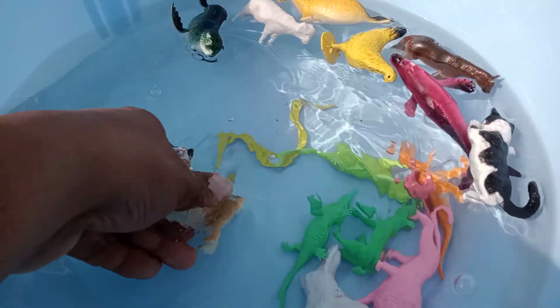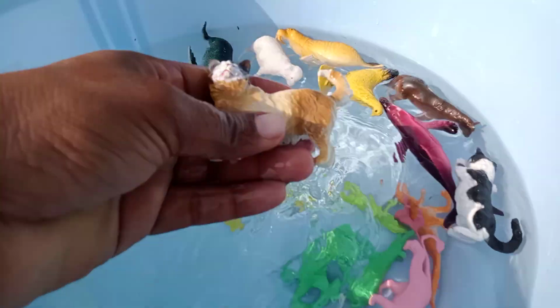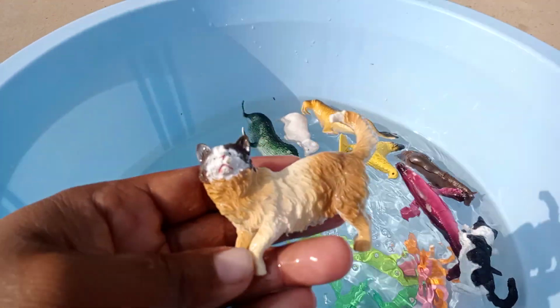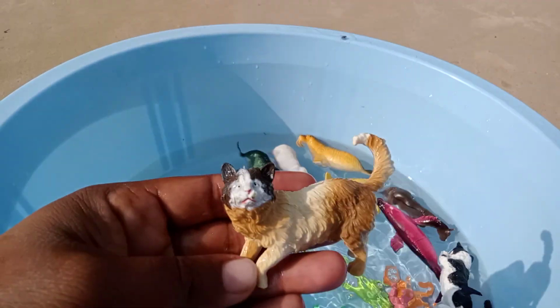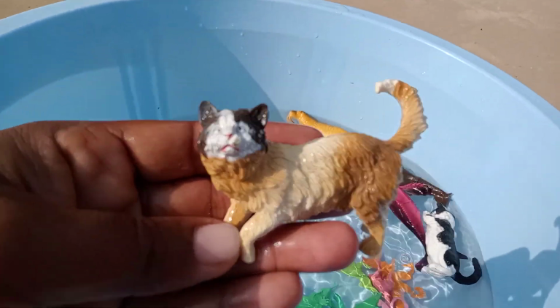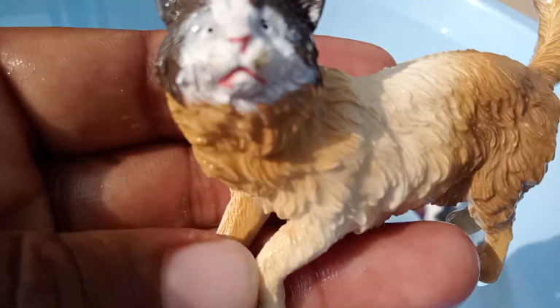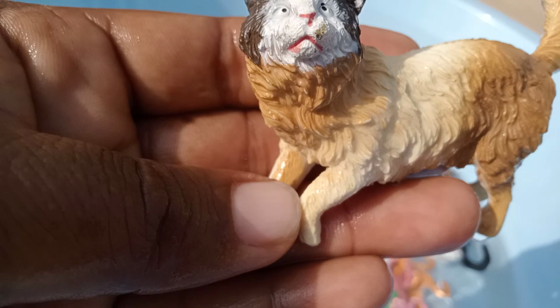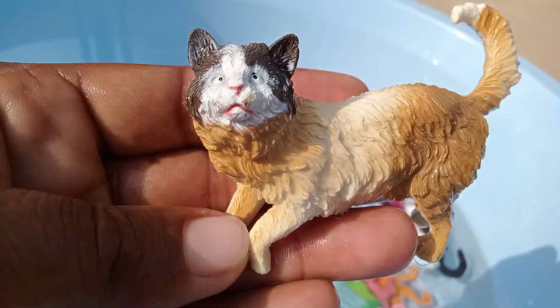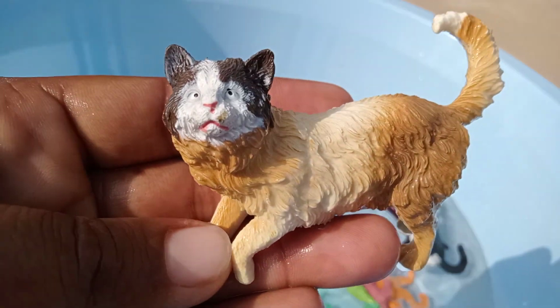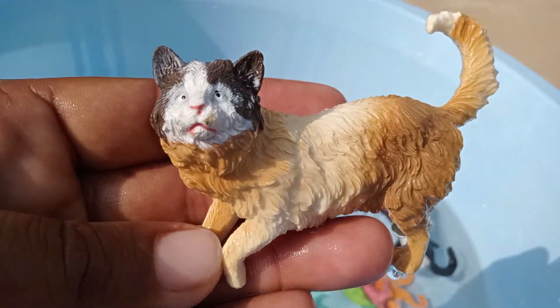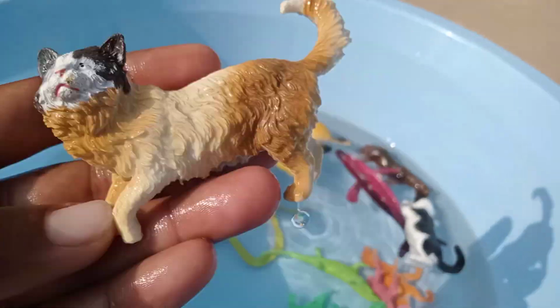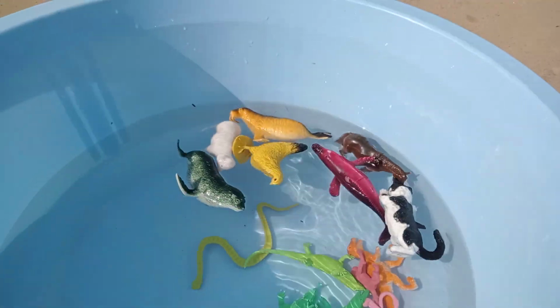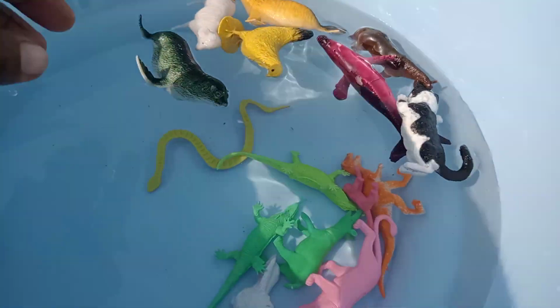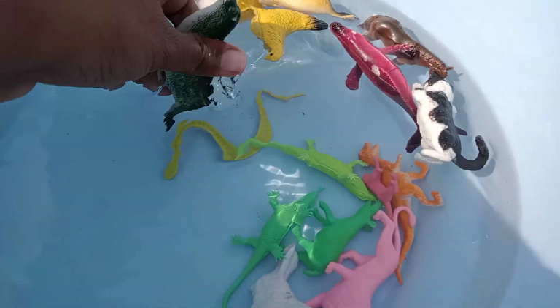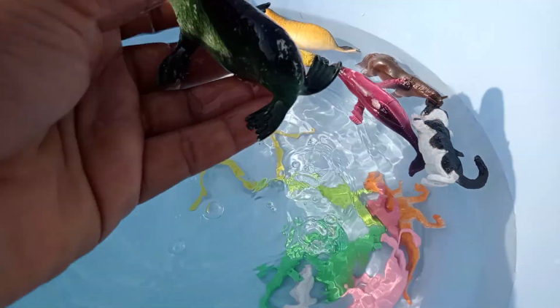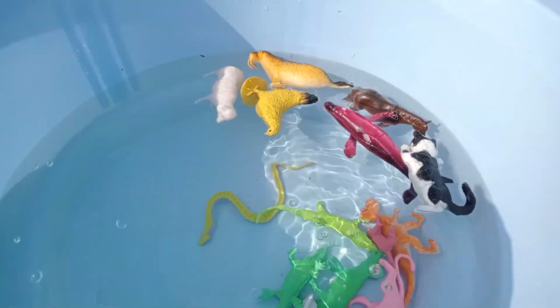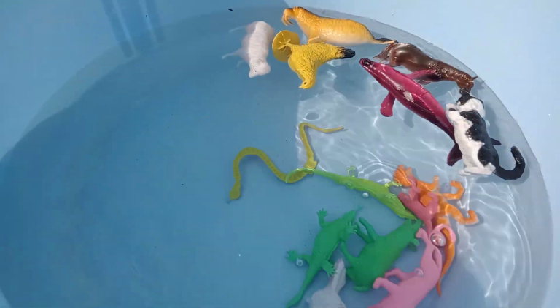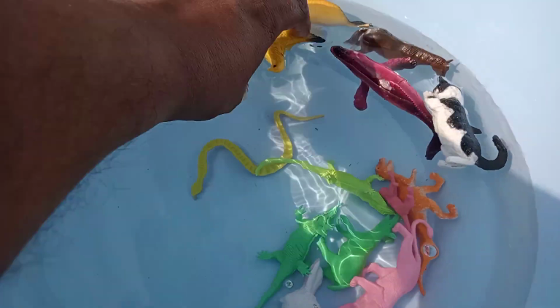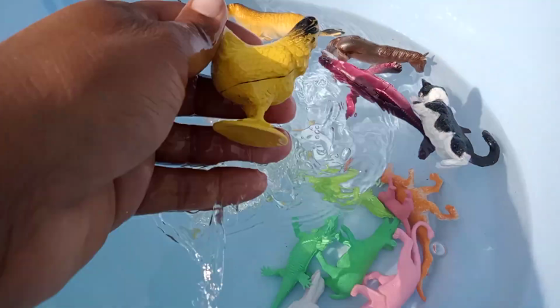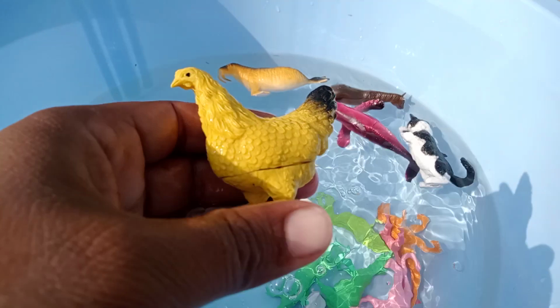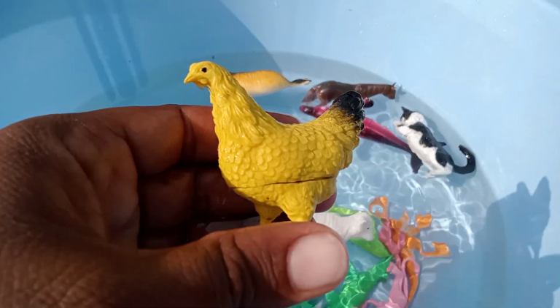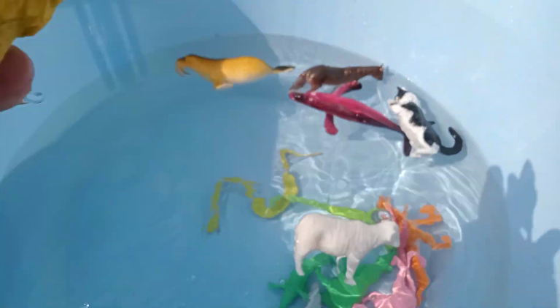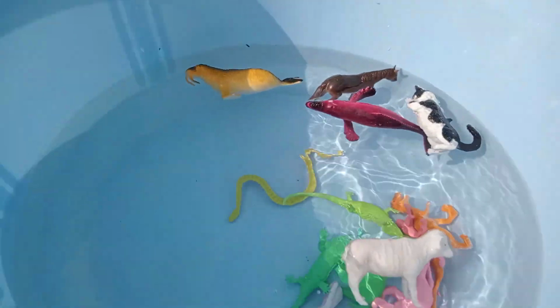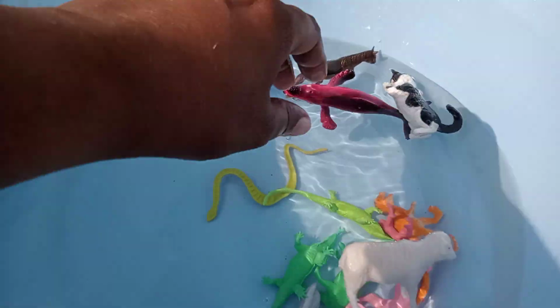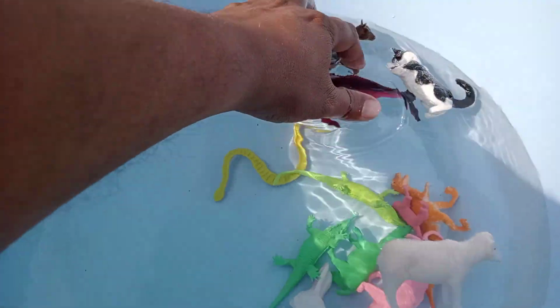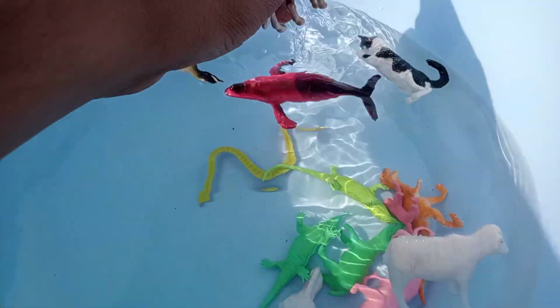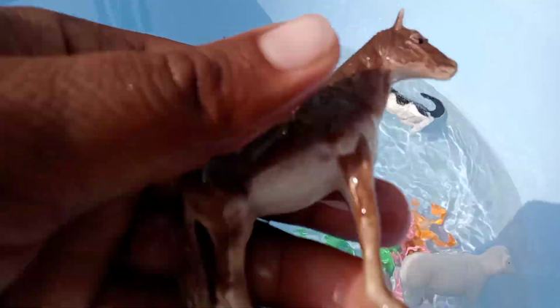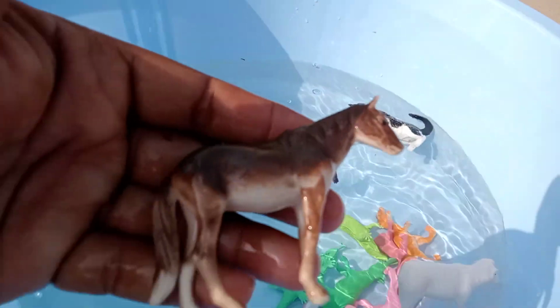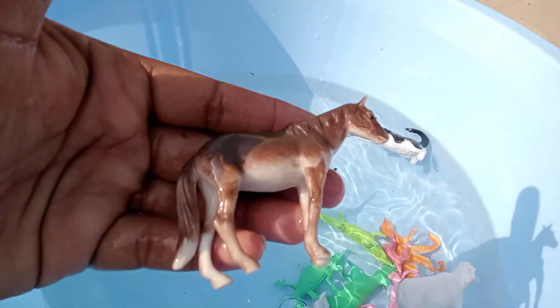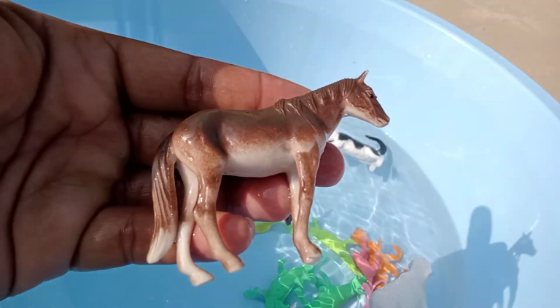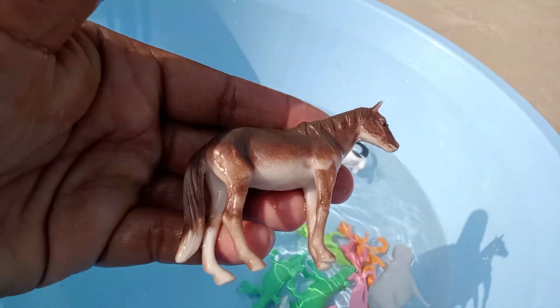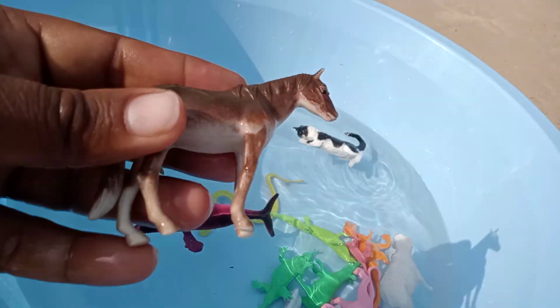So cute cat guys, beautiful cat, luna. Hen, beautiful hen guys. Horse, beautiful horse.